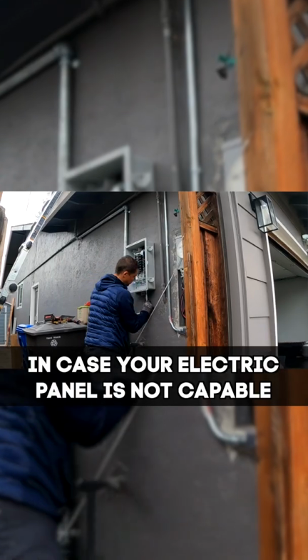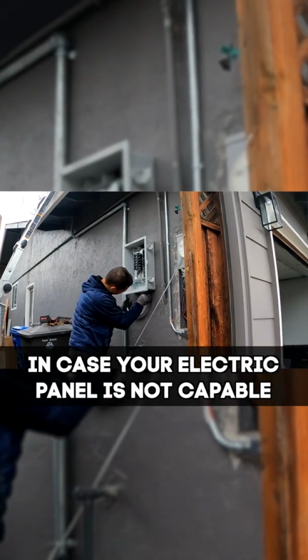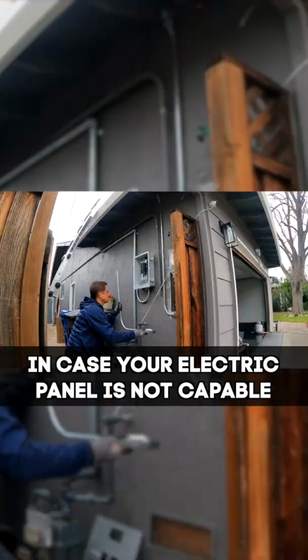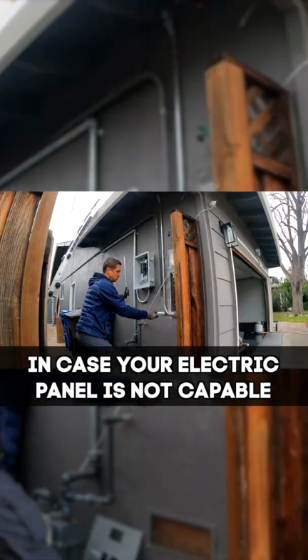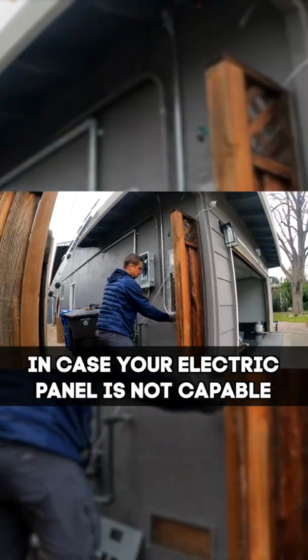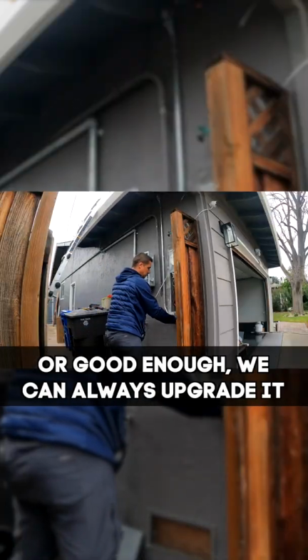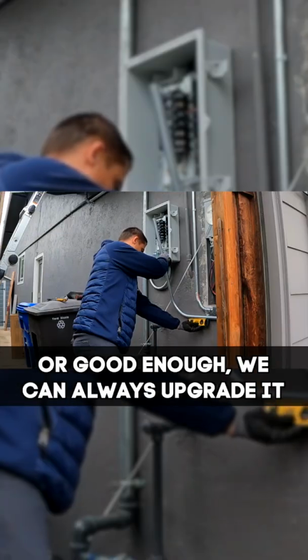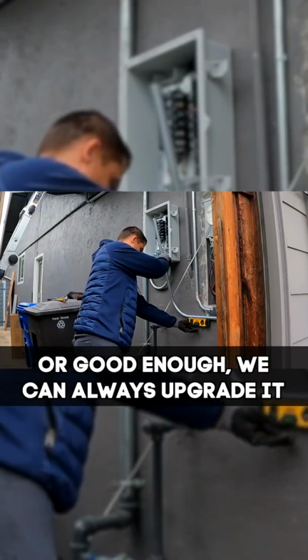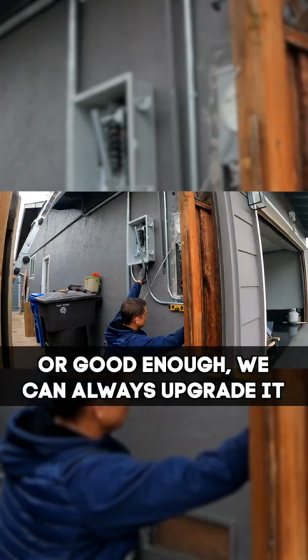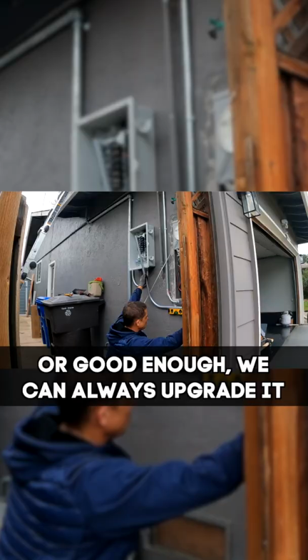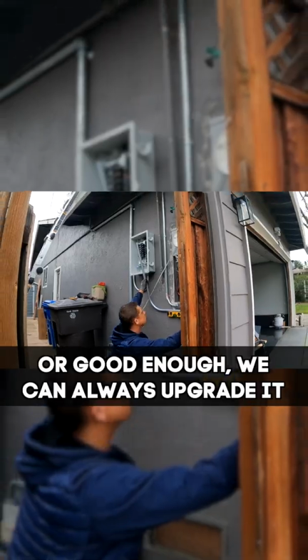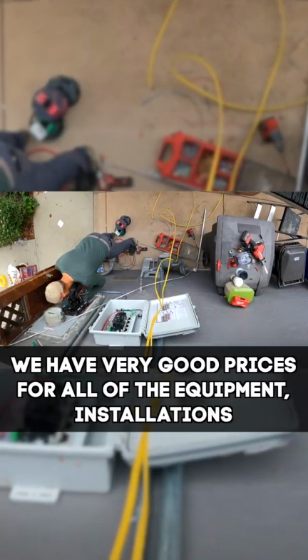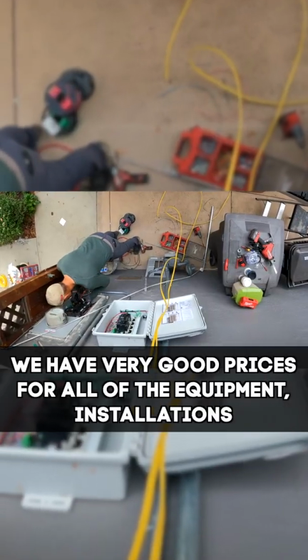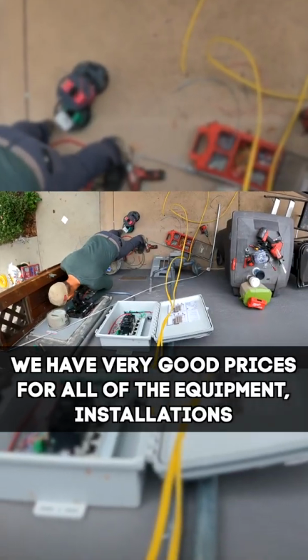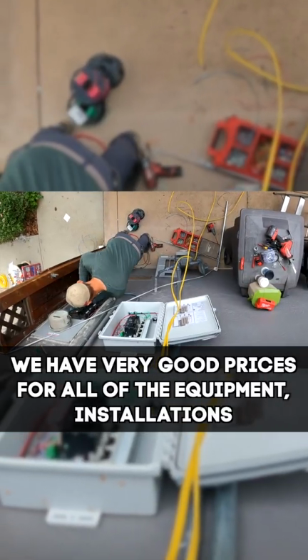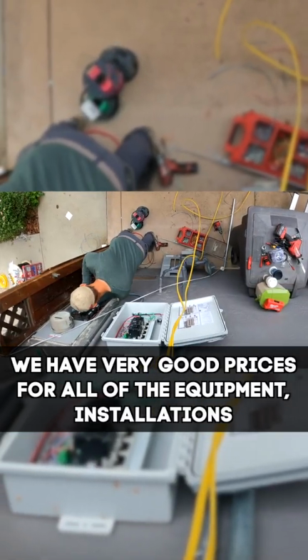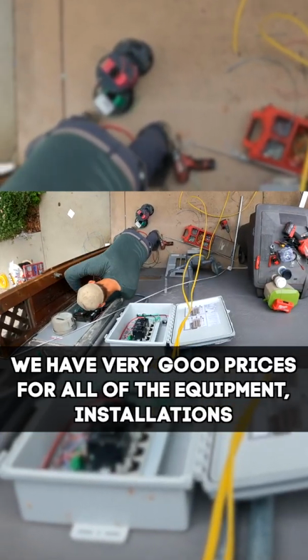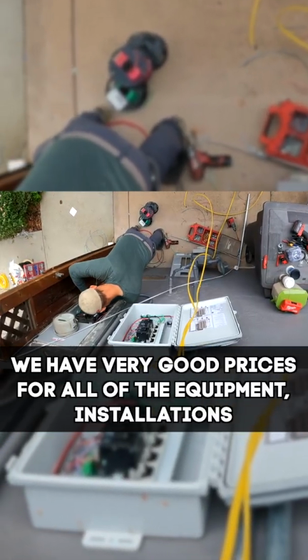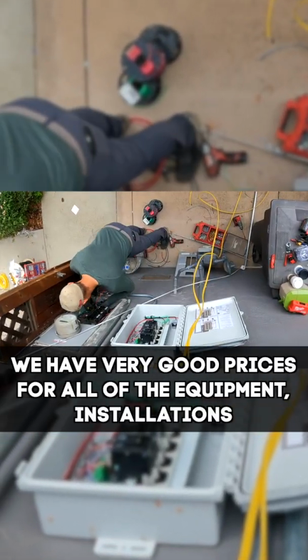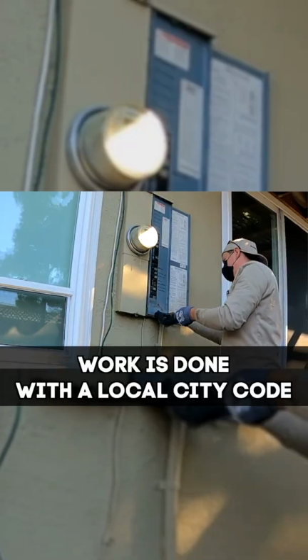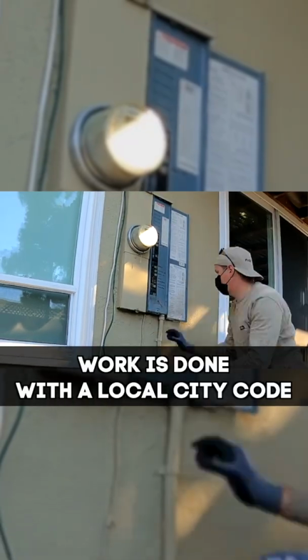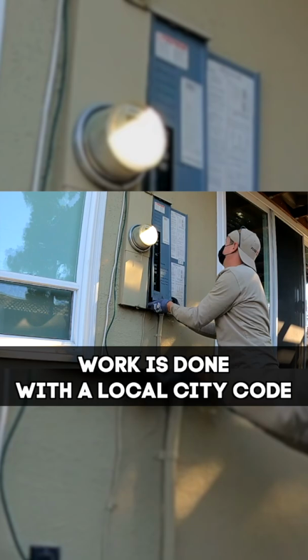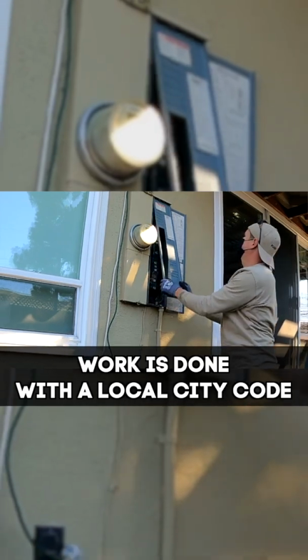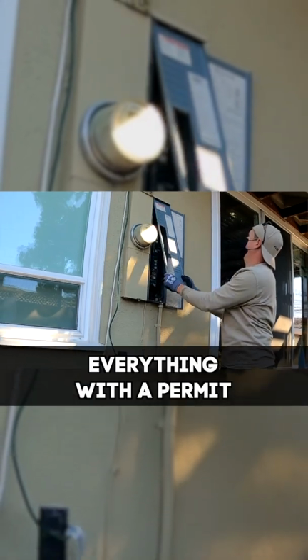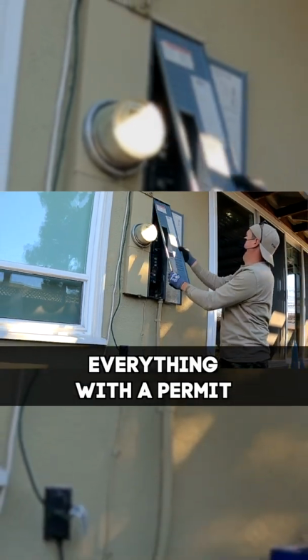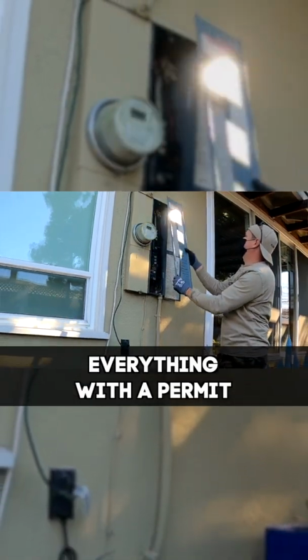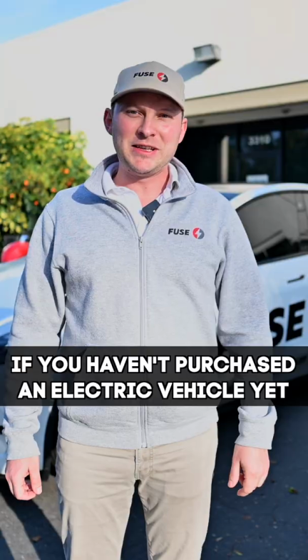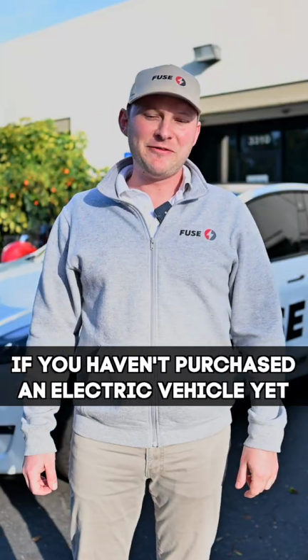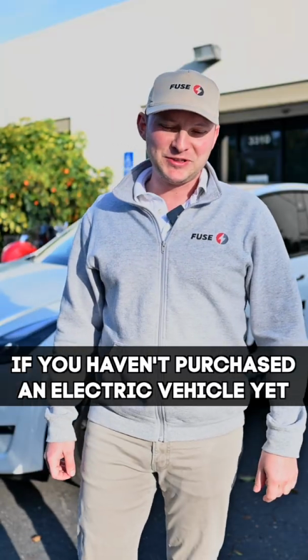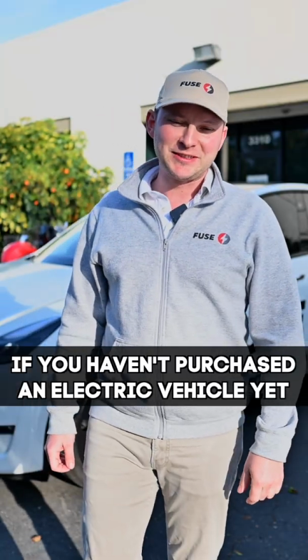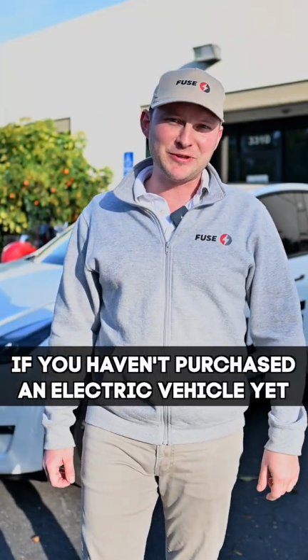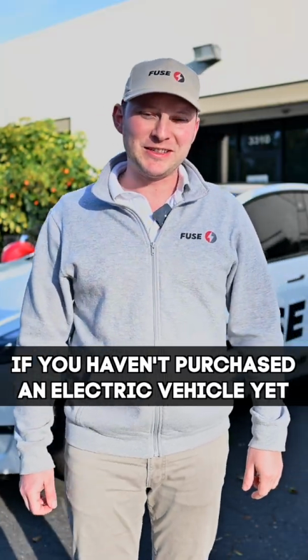In case your electric panel is not capable or good enough, we can always upgrade it. We have very good prices for all of the equipment installations. Work is done with the local city code, everything with a permit.